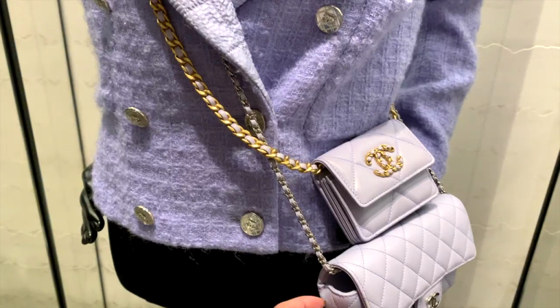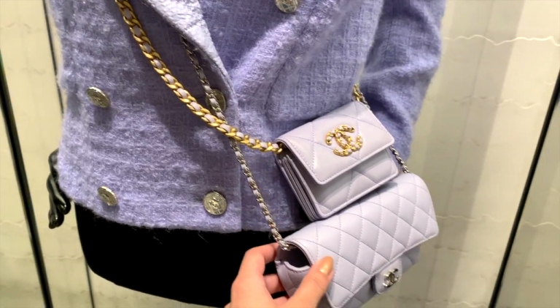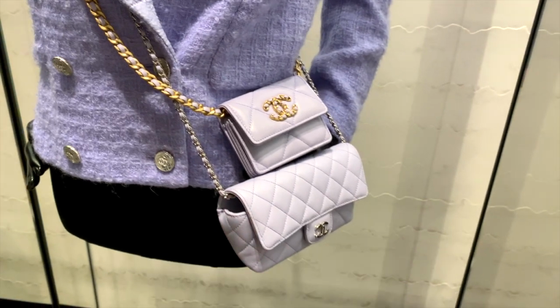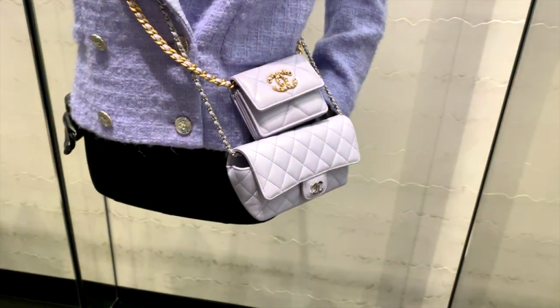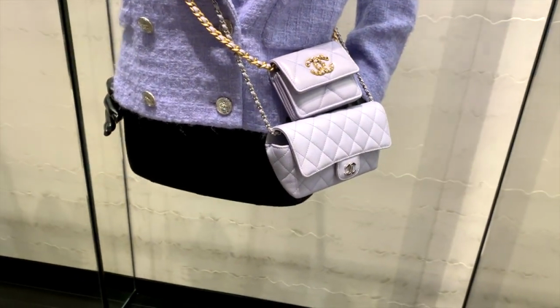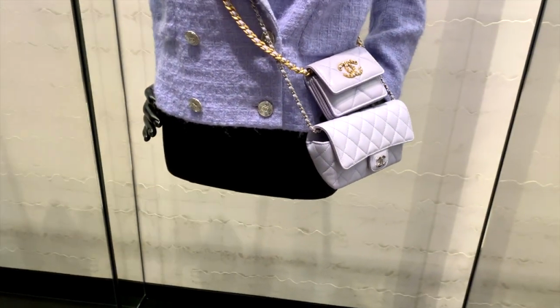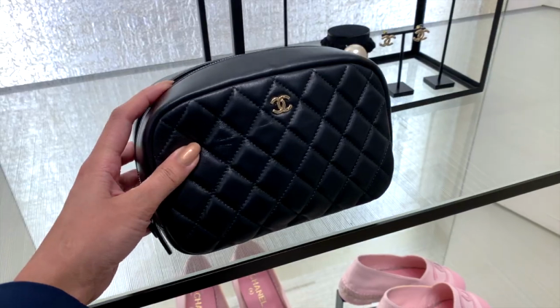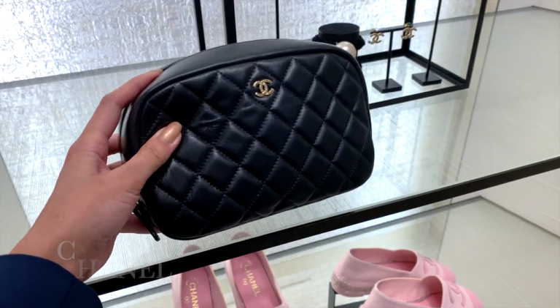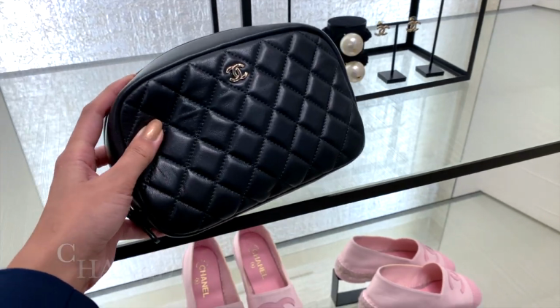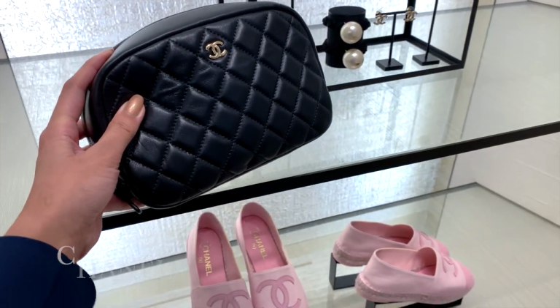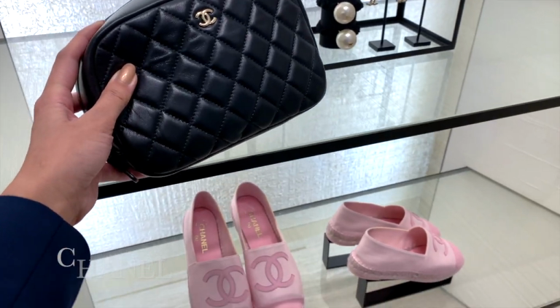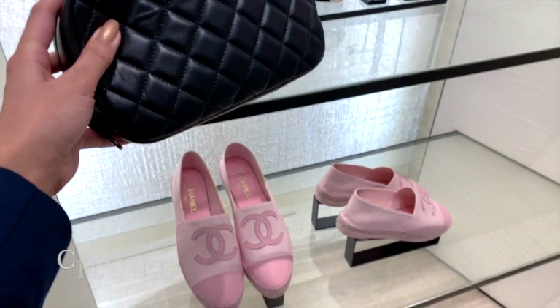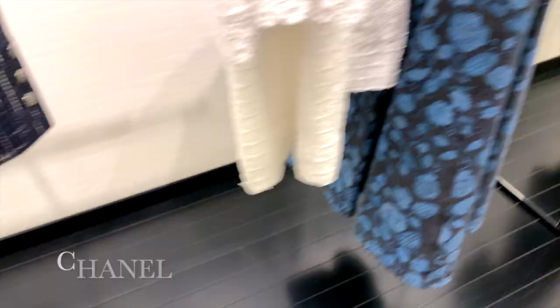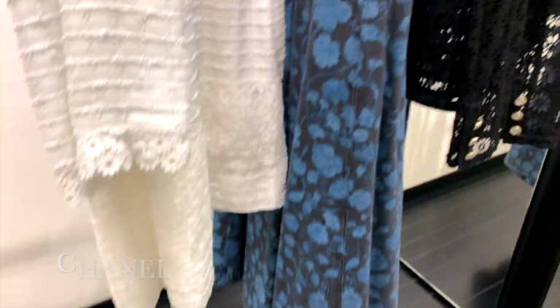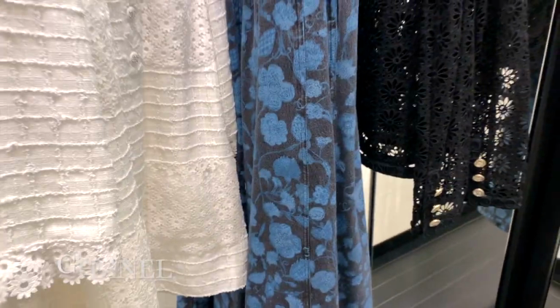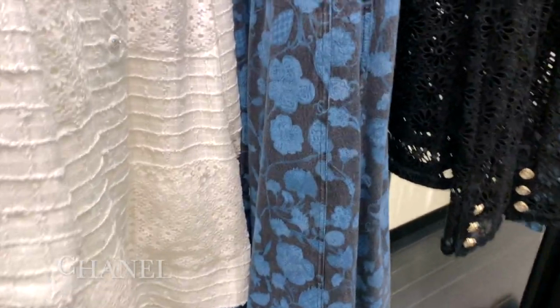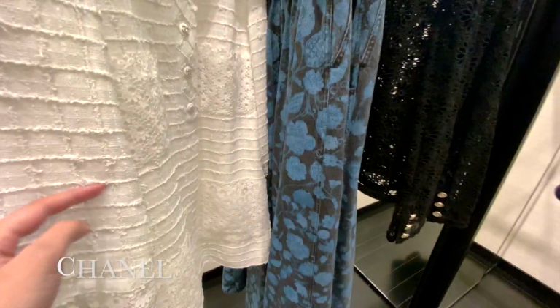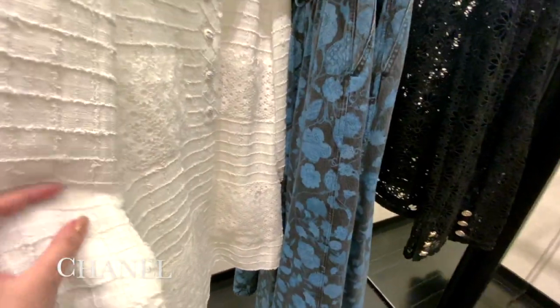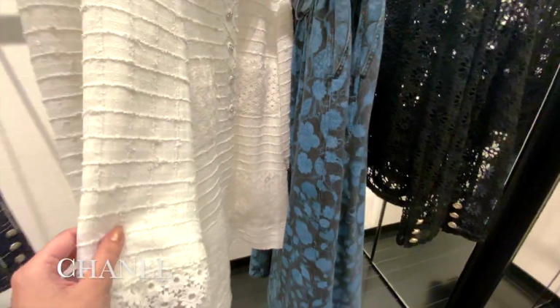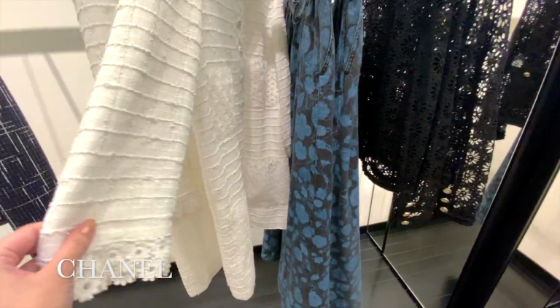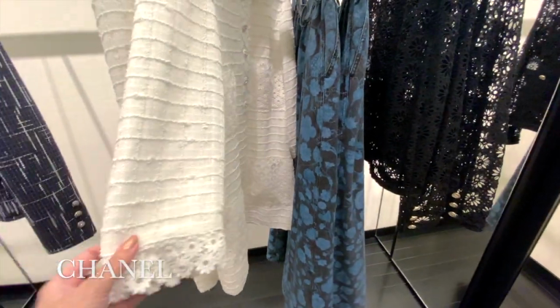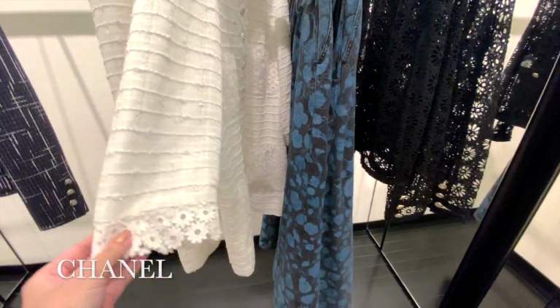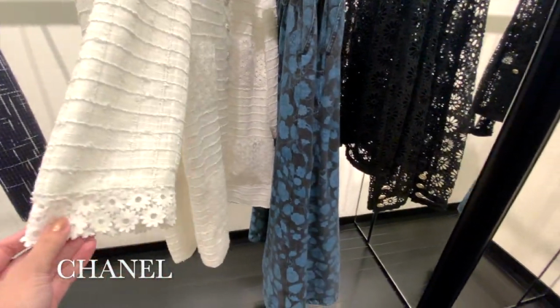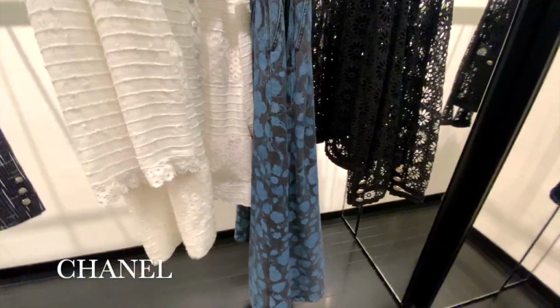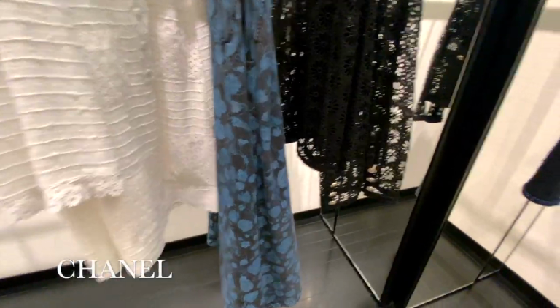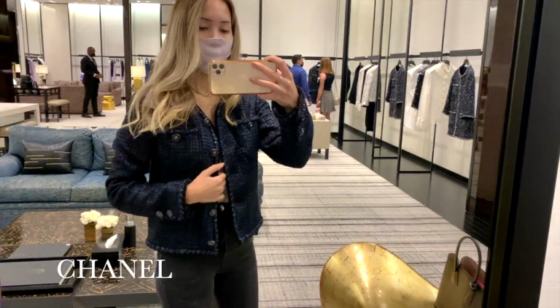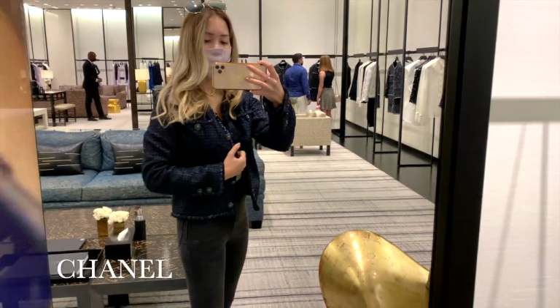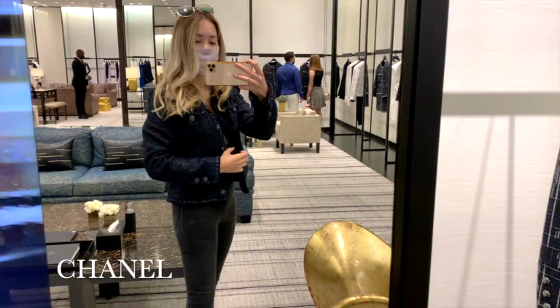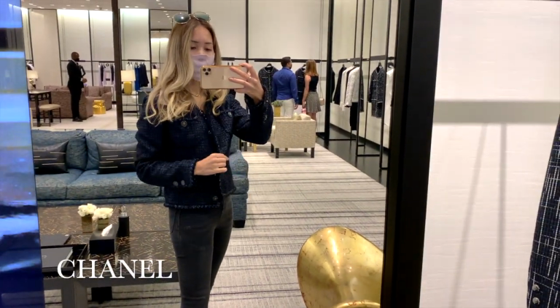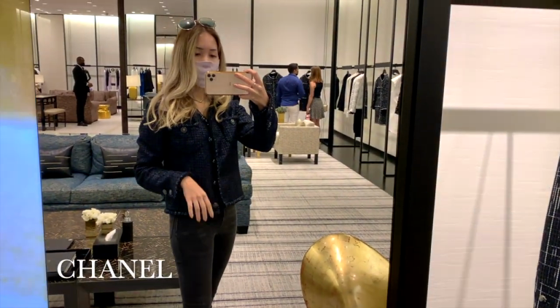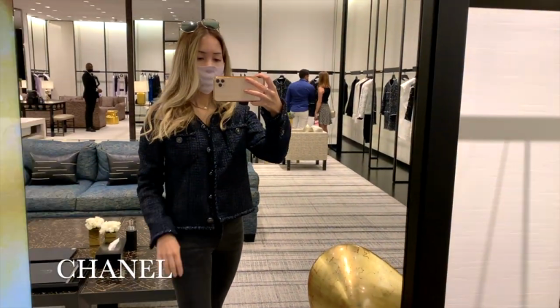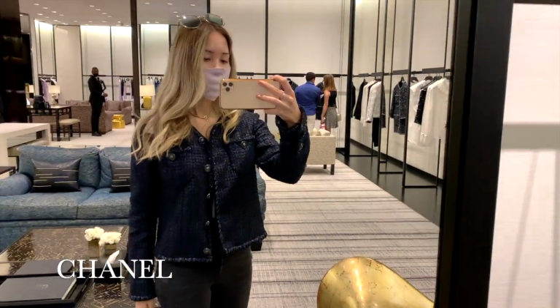Next up, just a quickie in Chanel just to see what there is. They have this cute little cosmetics case which I actually own in the caviar leather and highly recommend — I'll leave my video about it in the description. They also had the iconic tweed pieces and some small leather goods as well.